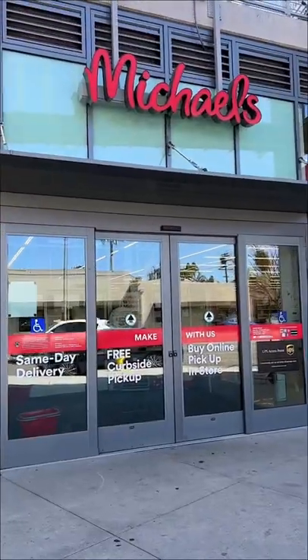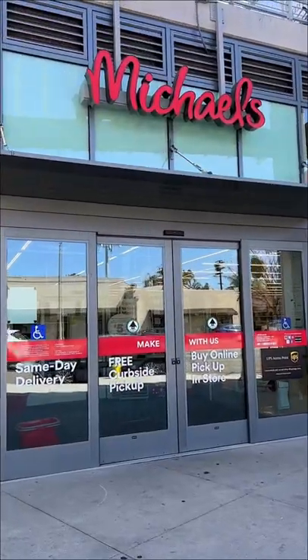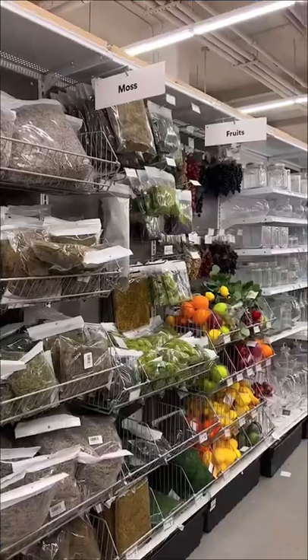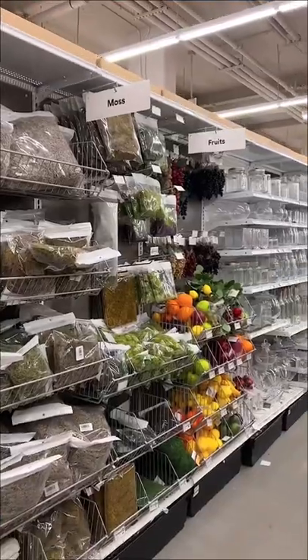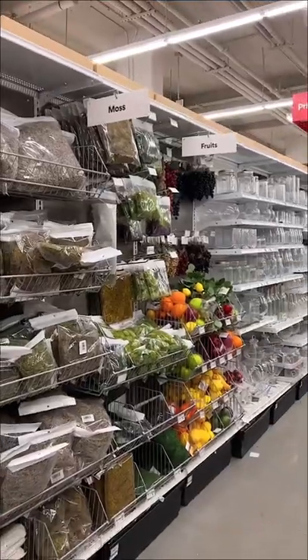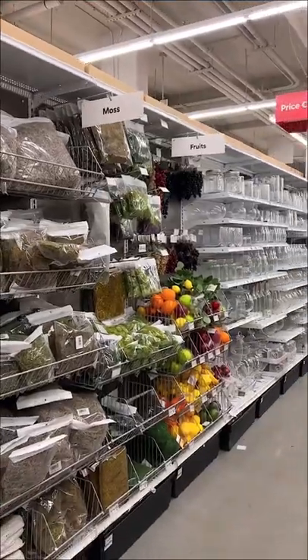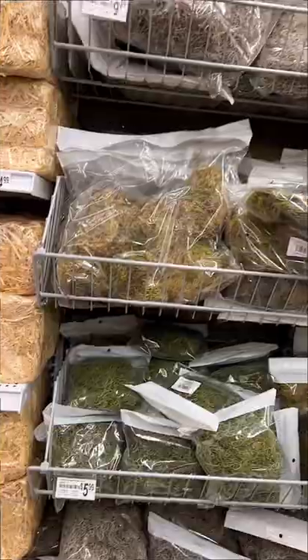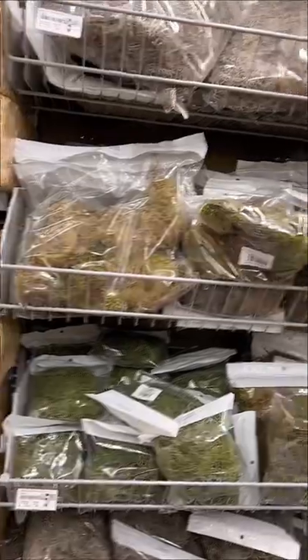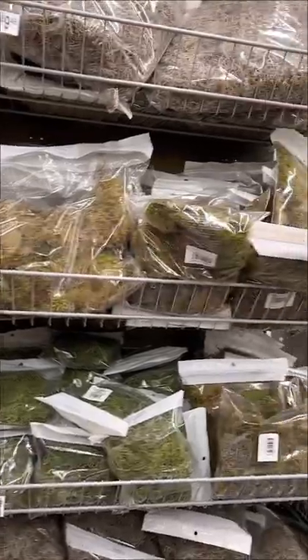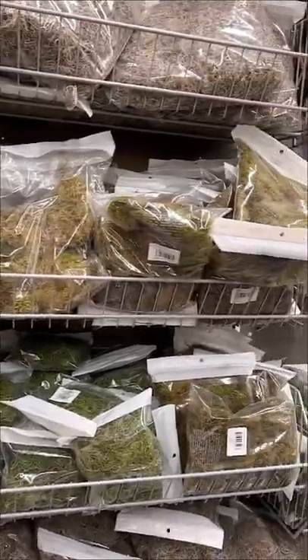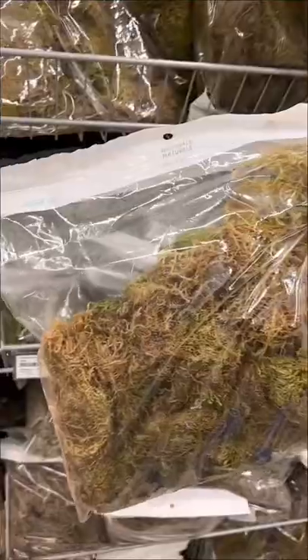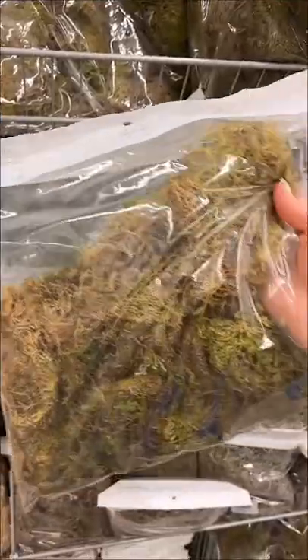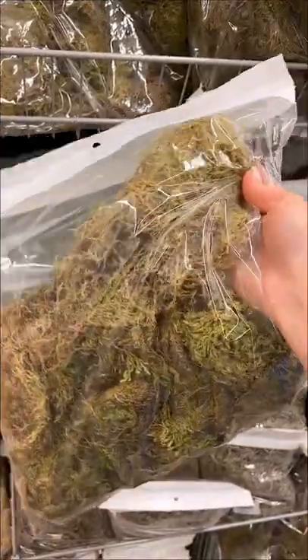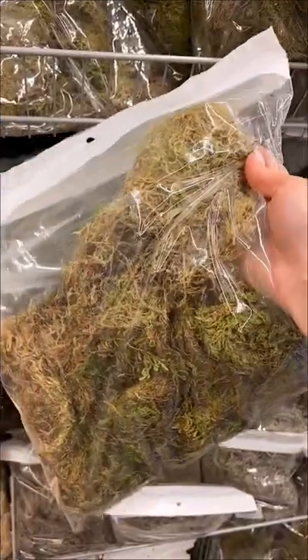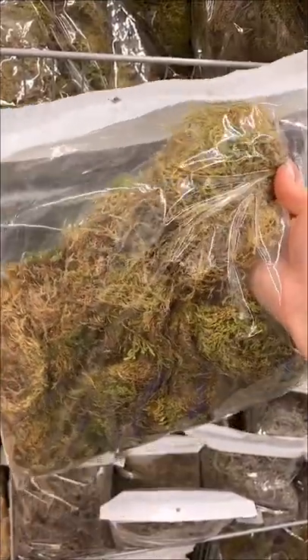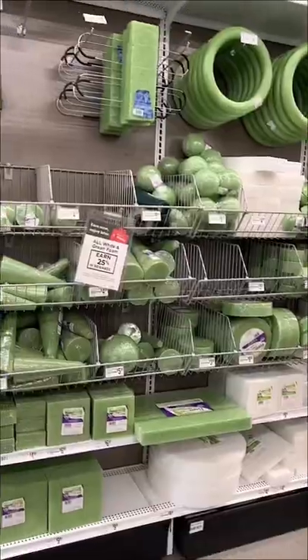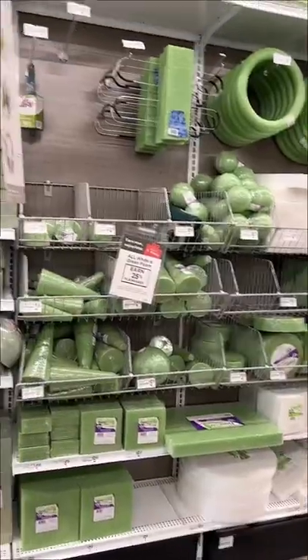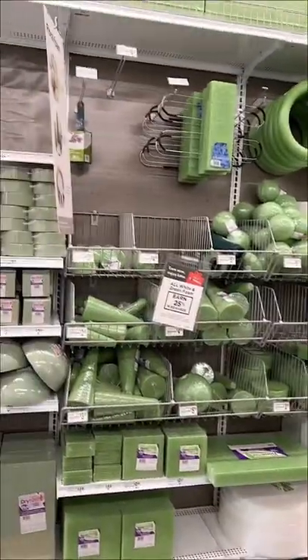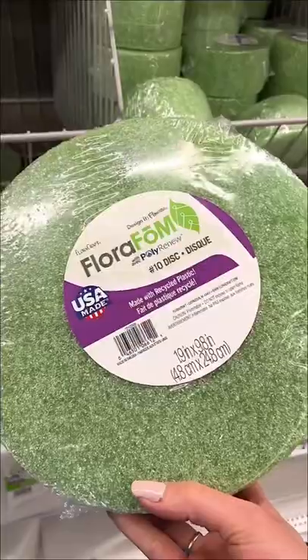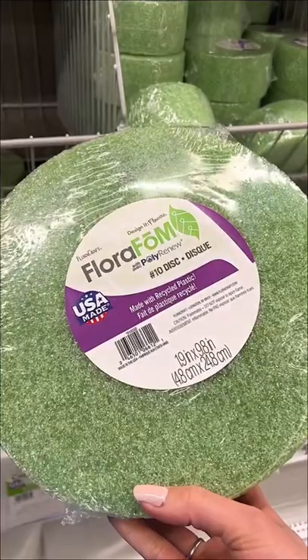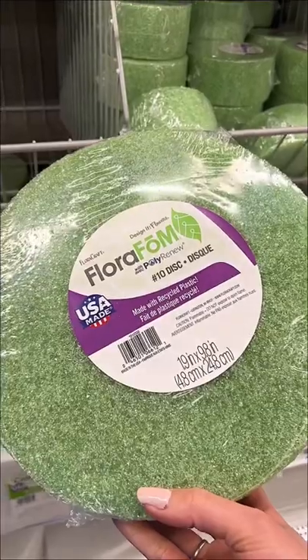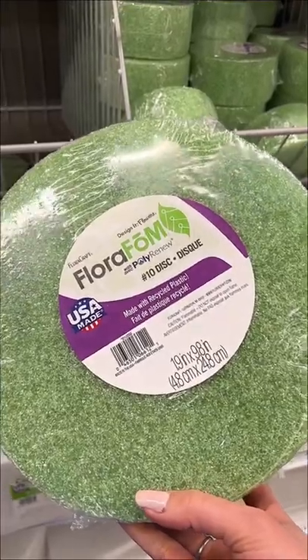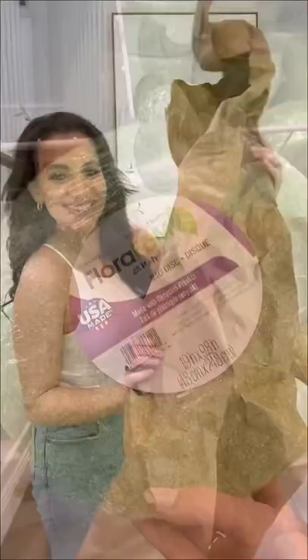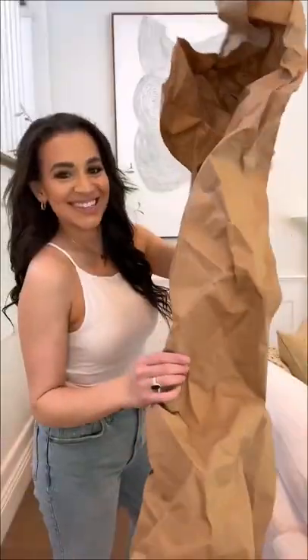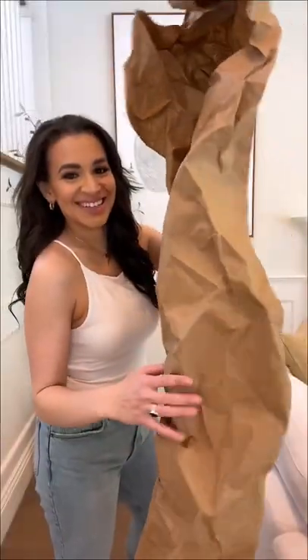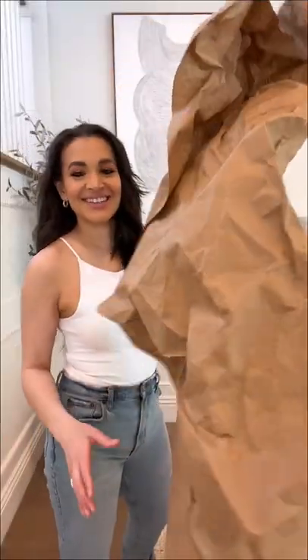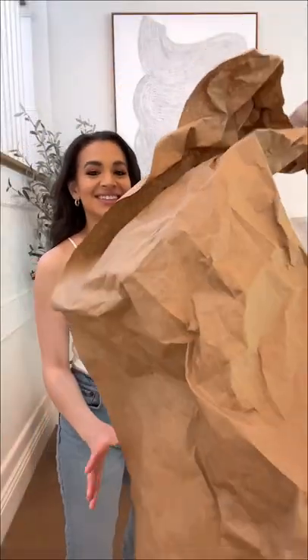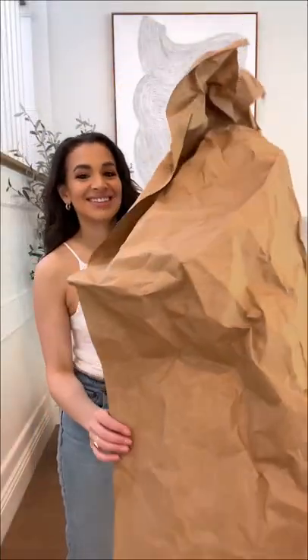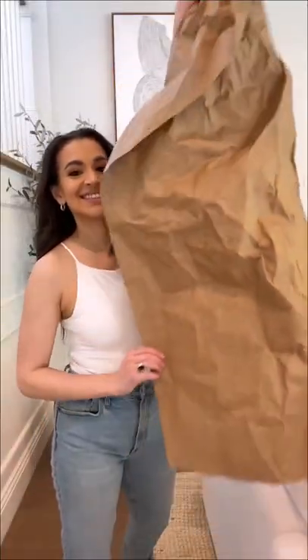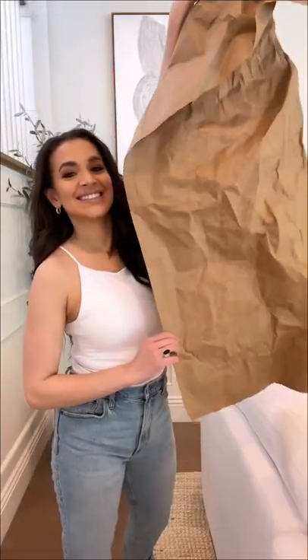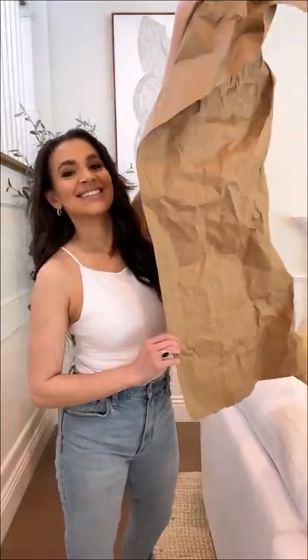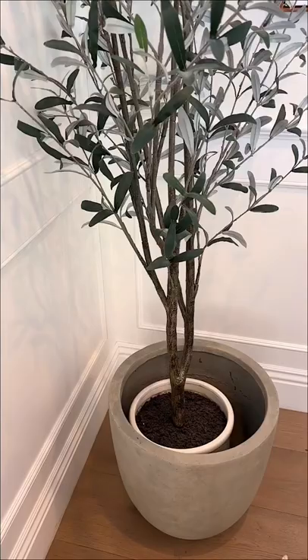So I went to Michael's — they have a whole moss section with lots of different options to choose from. I went with more of a faded green because I thought it looked more realistic. I also picked up a foam disc to elevate the planter a bit more, and some packaging paper to fill the sides of the planter.